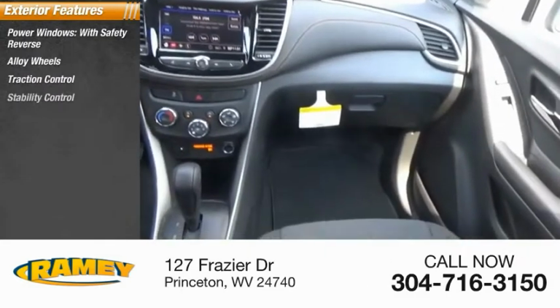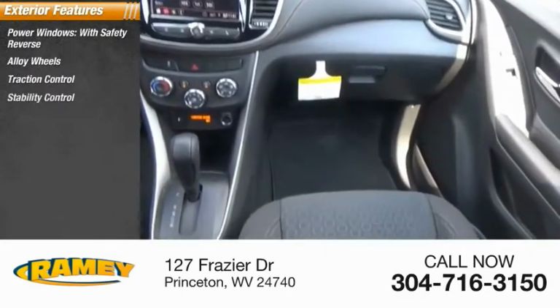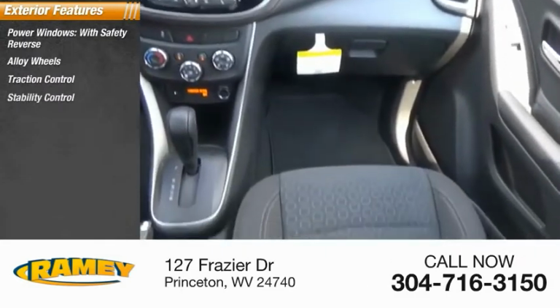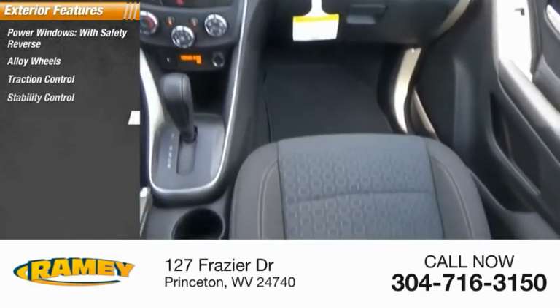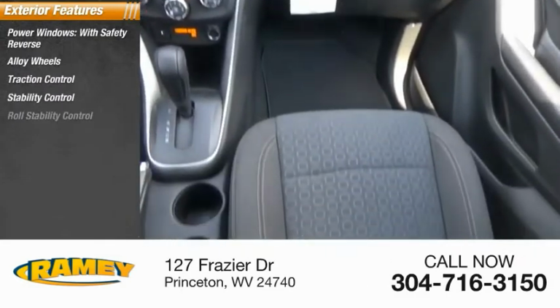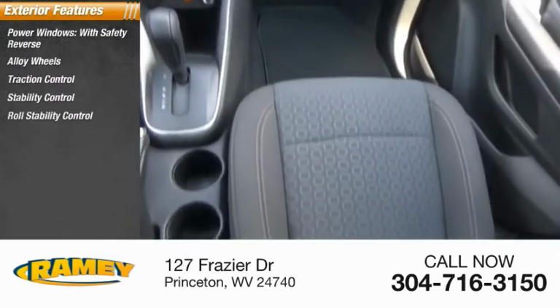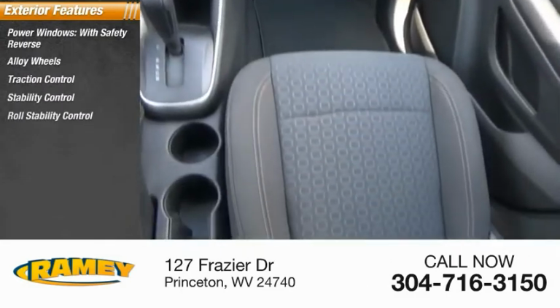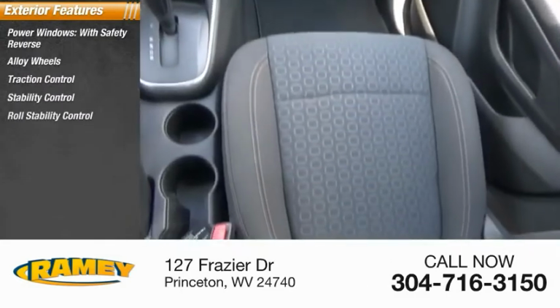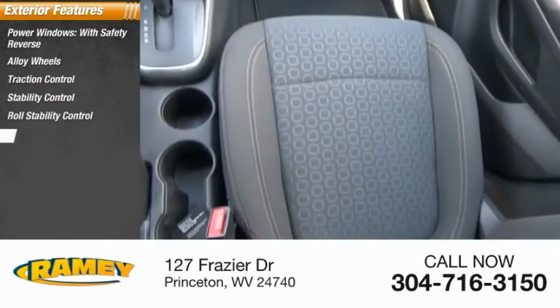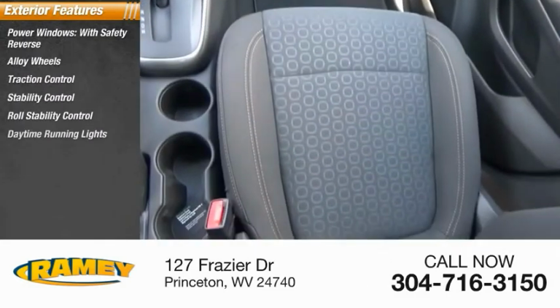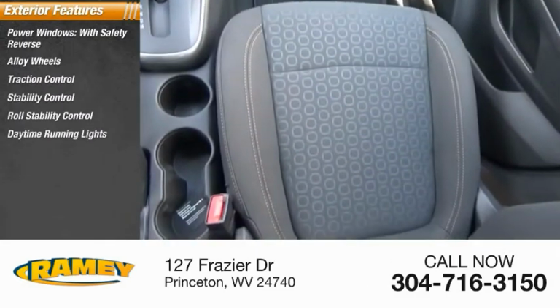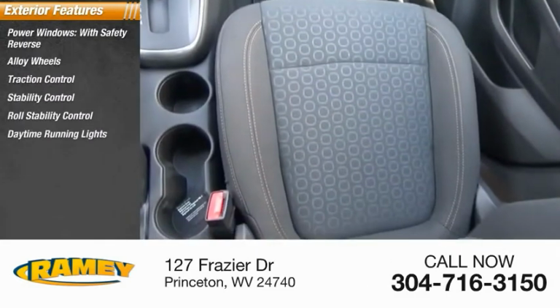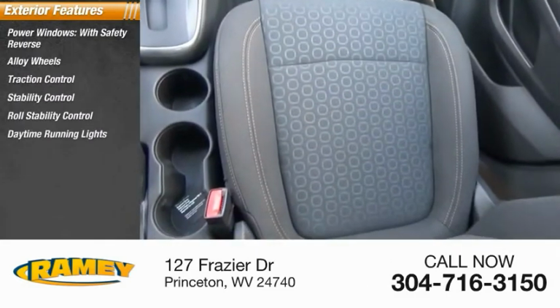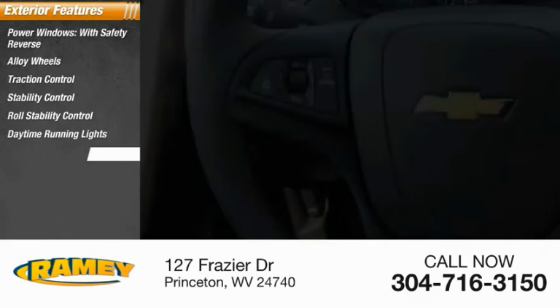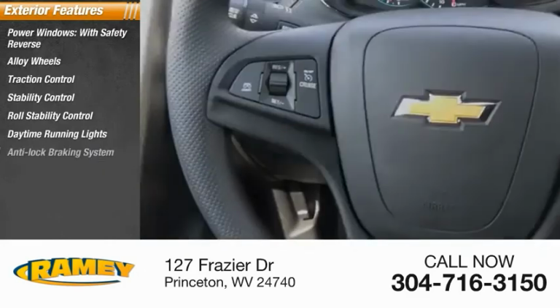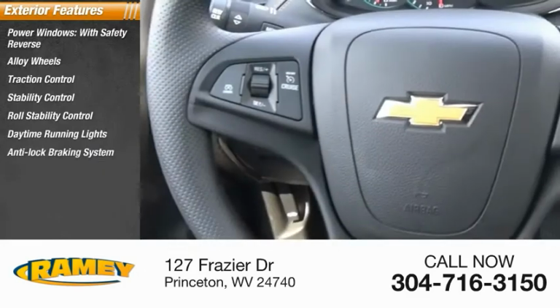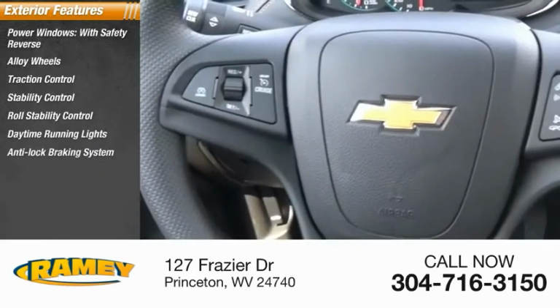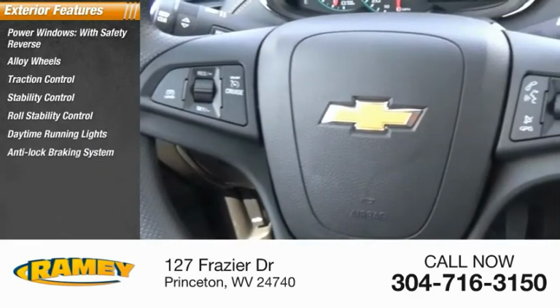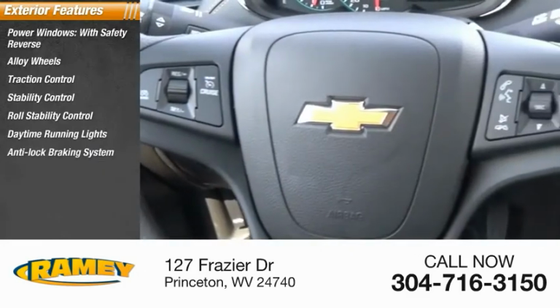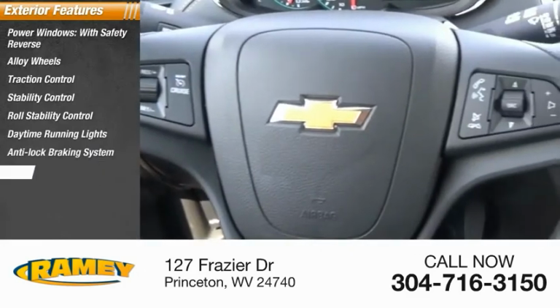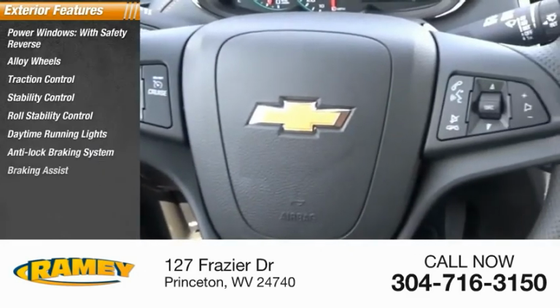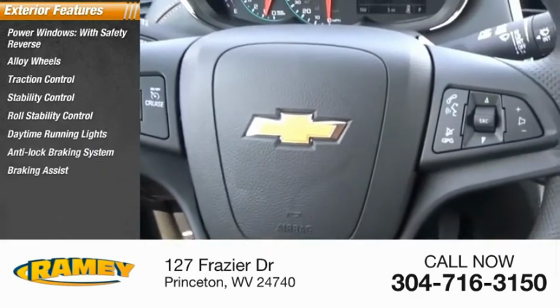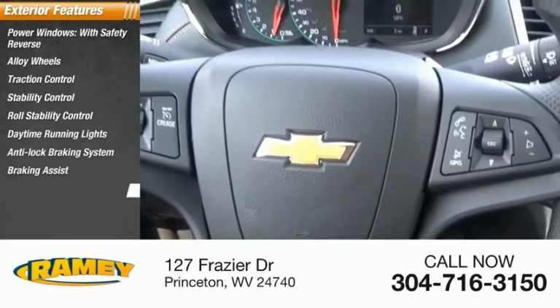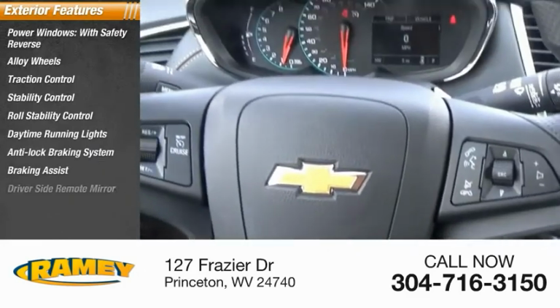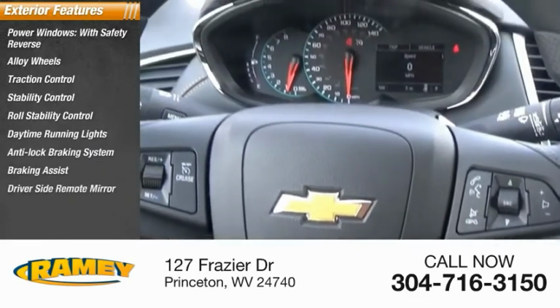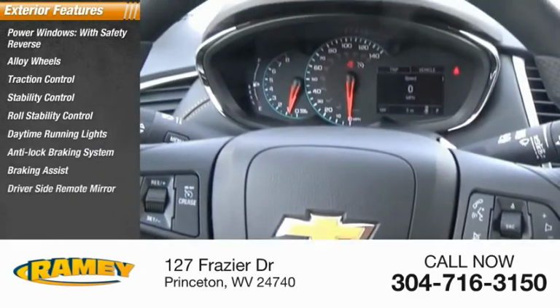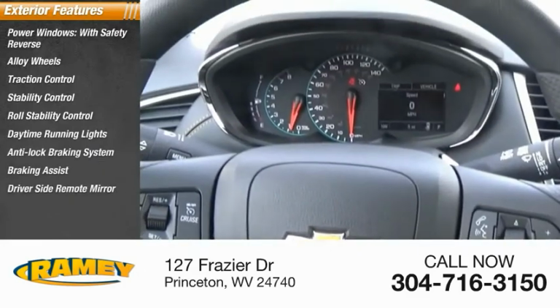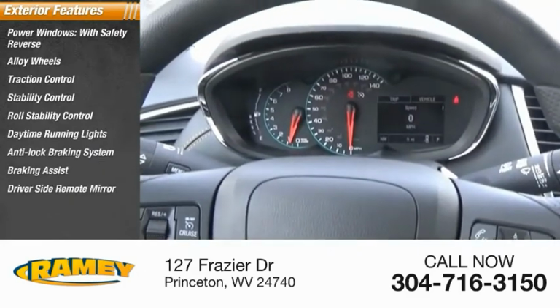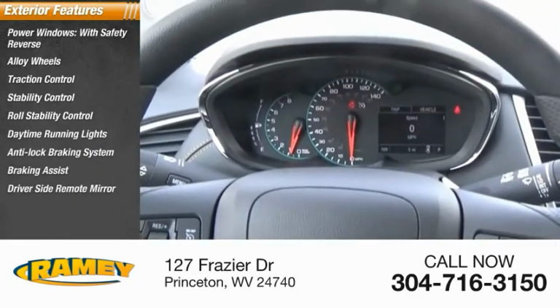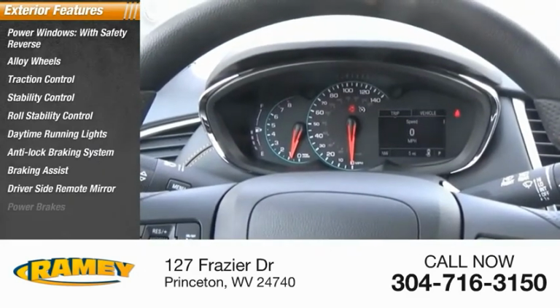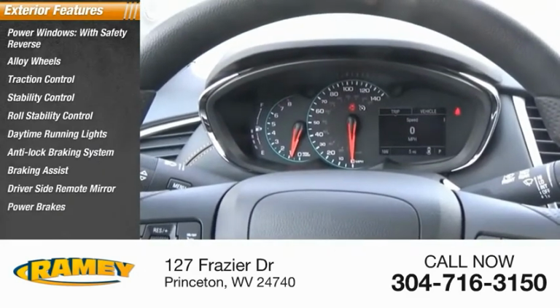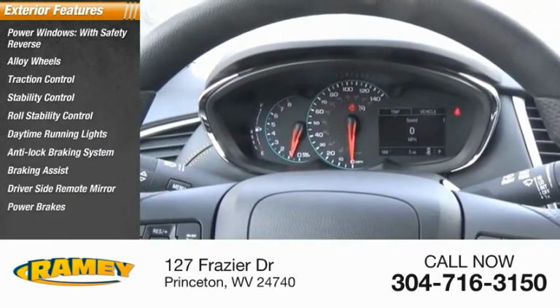Stability control, roll stability control, daytime running lights, anti-lock braking system, braking assist, driver's side remote mirror, power brakes.